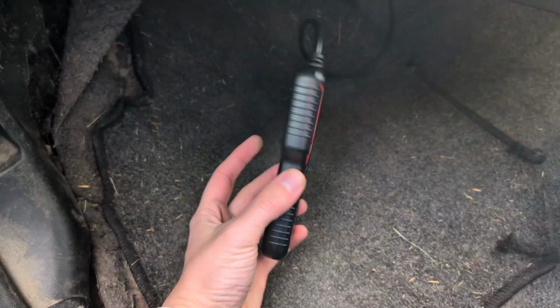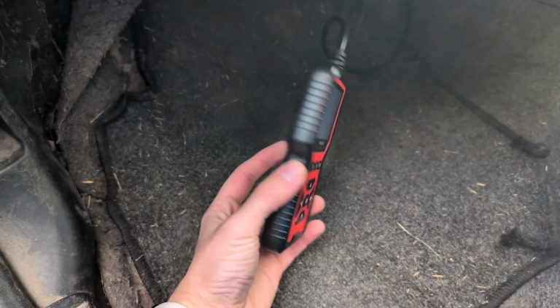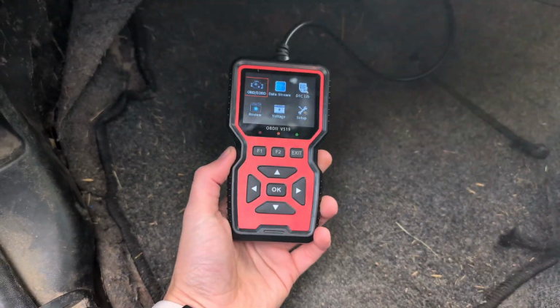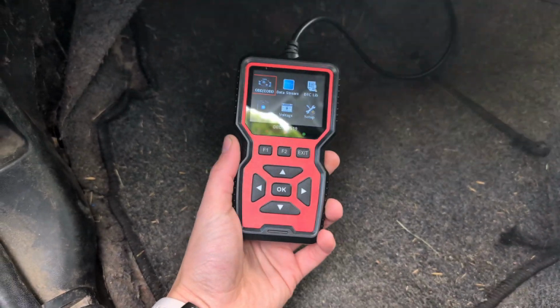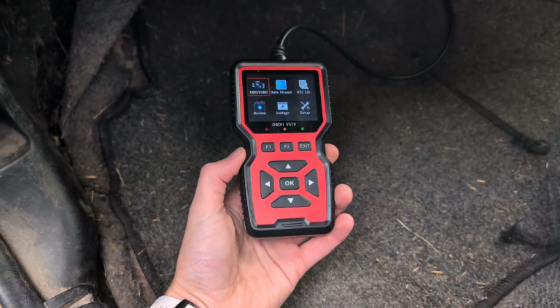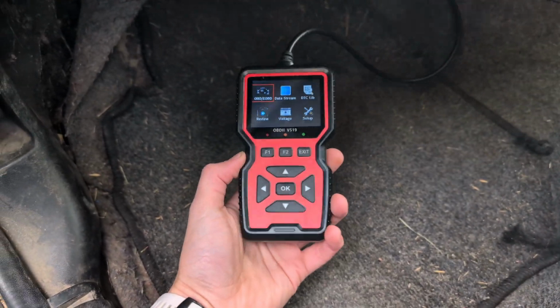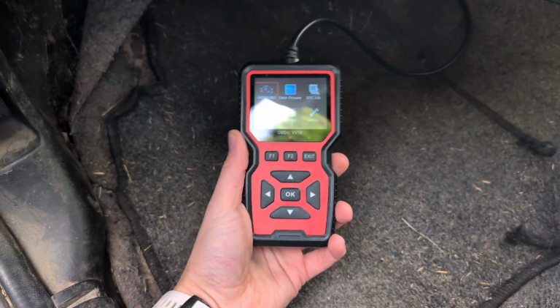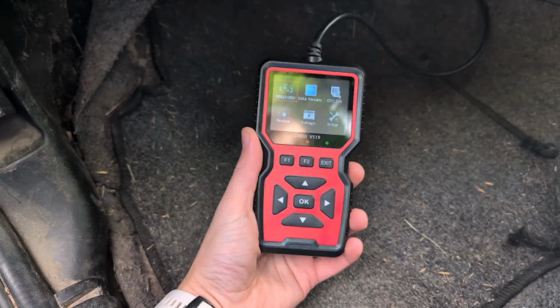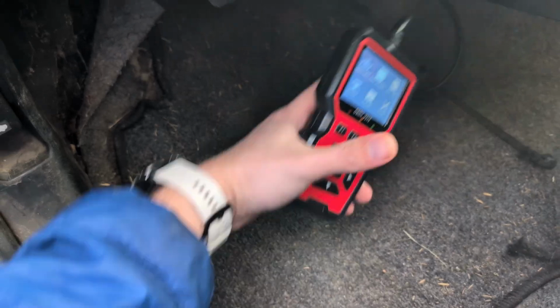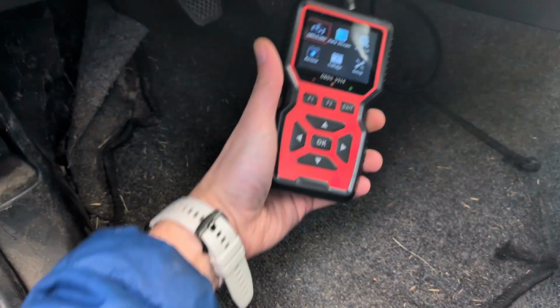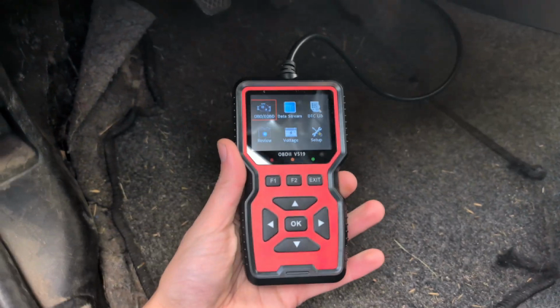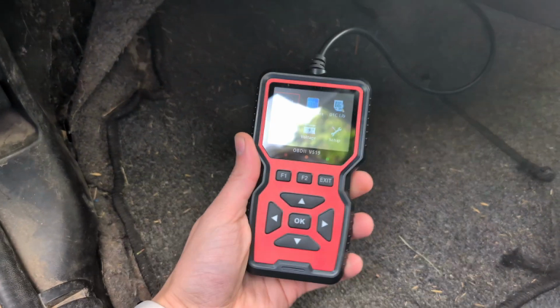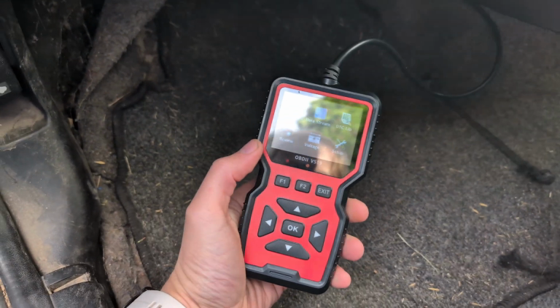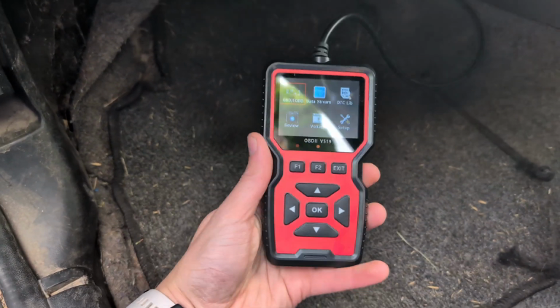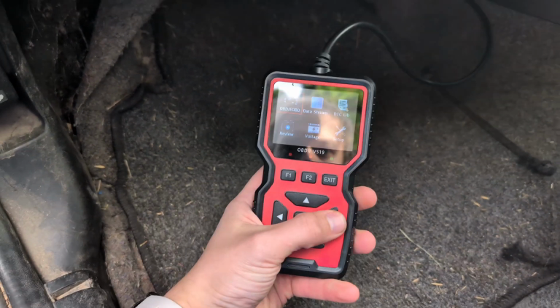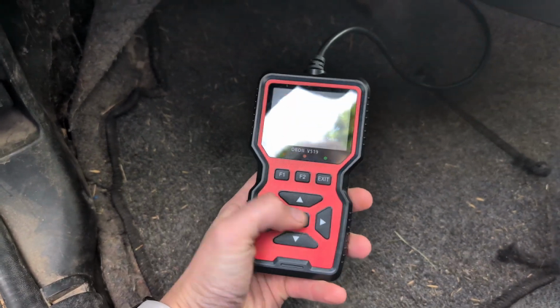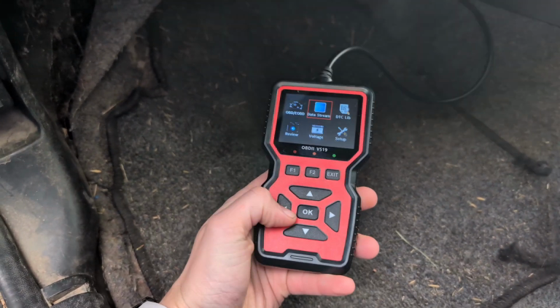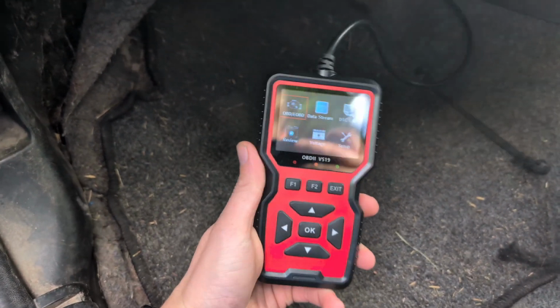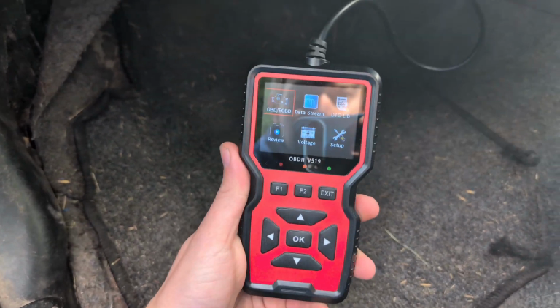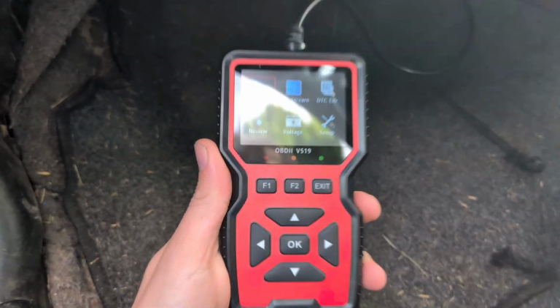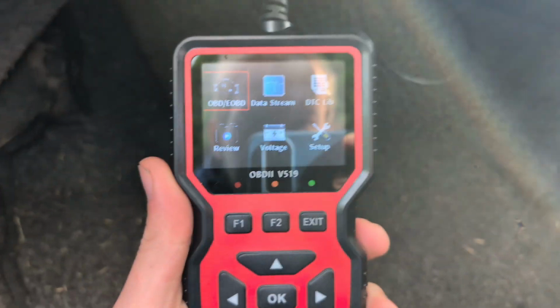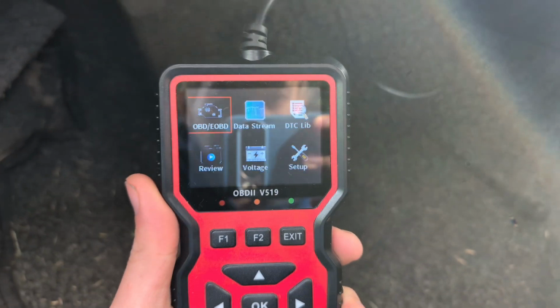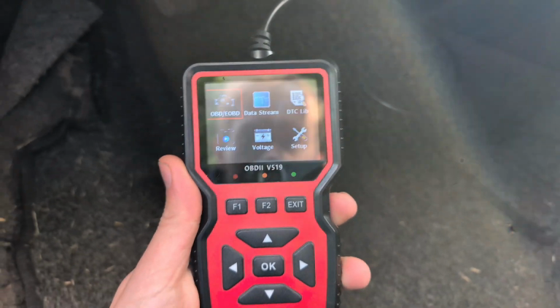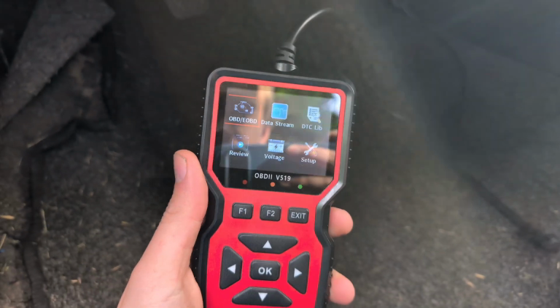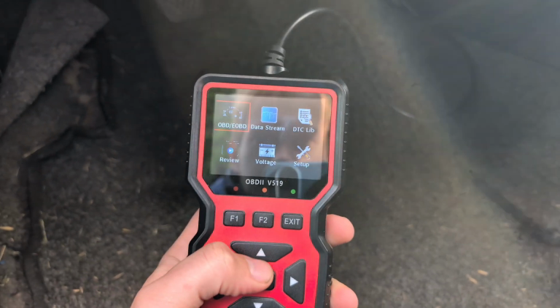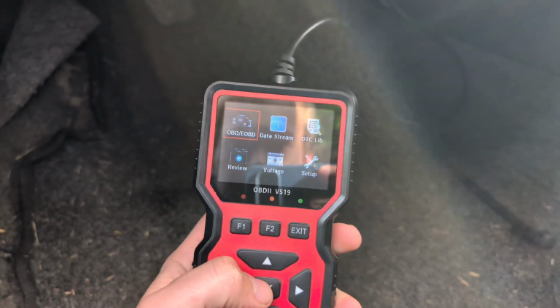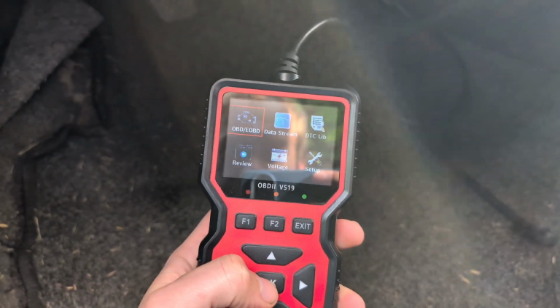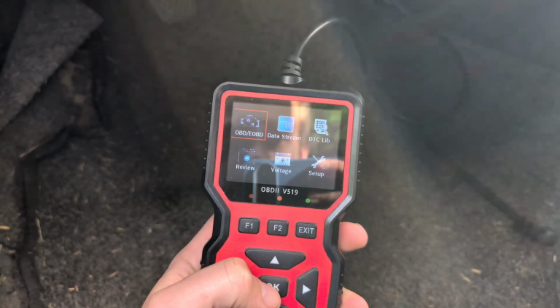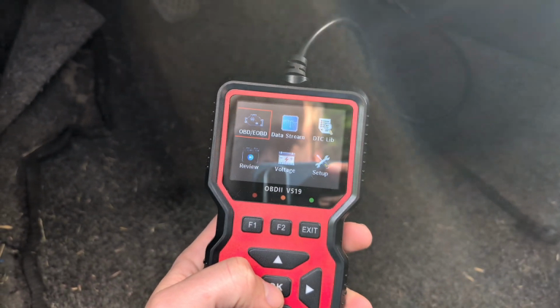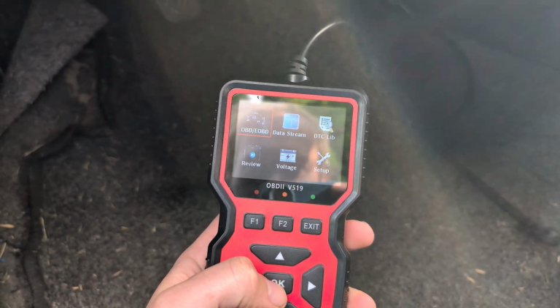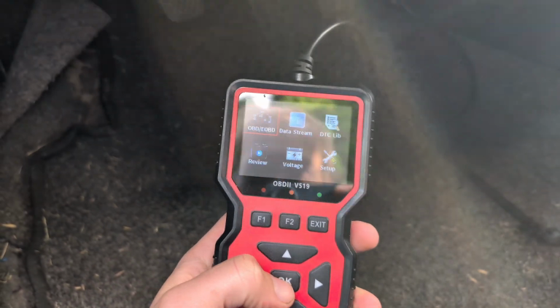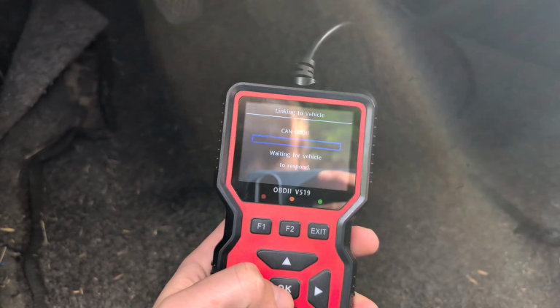This device doesn't have an internal battery — it simply draws power from your OBD port. You can use the buttons to navigate through the different menus. If you want to read the car, click on OBD.